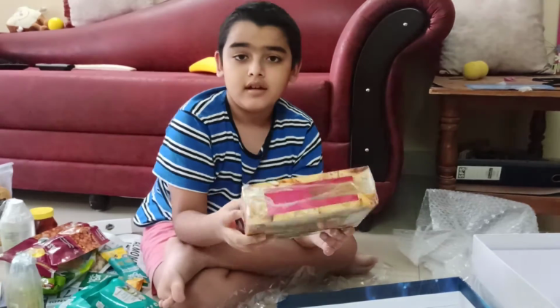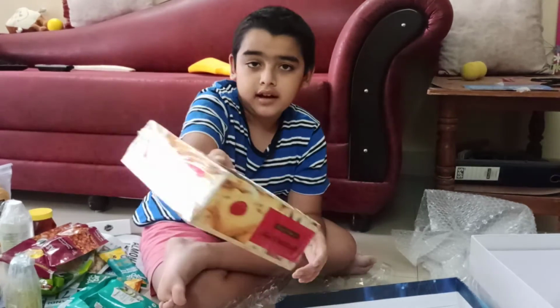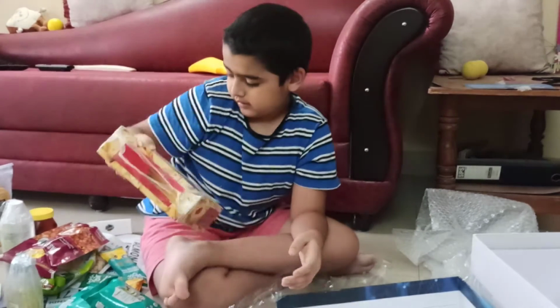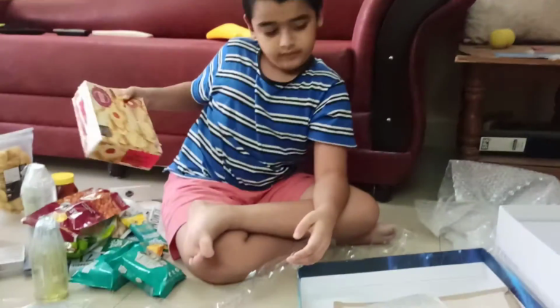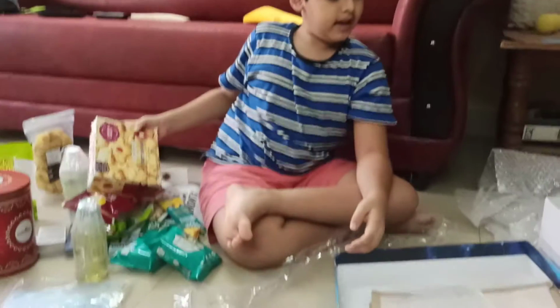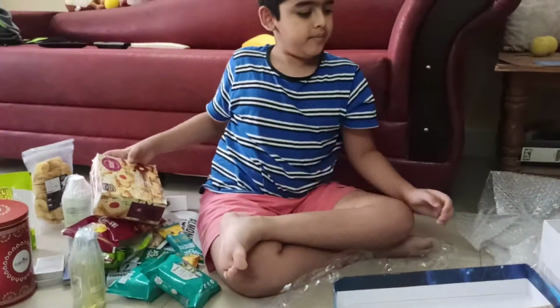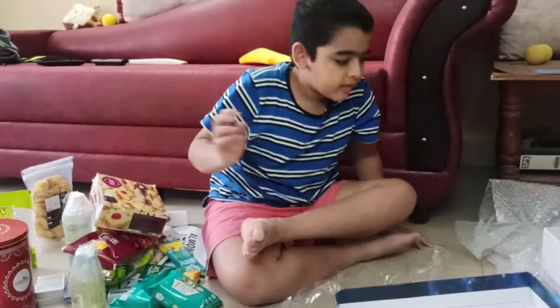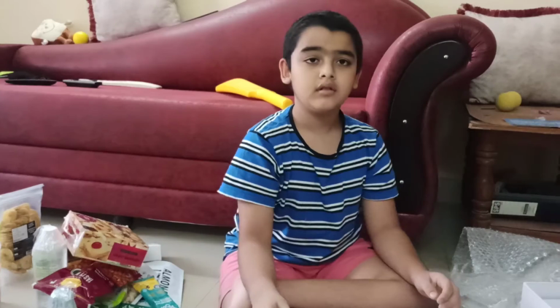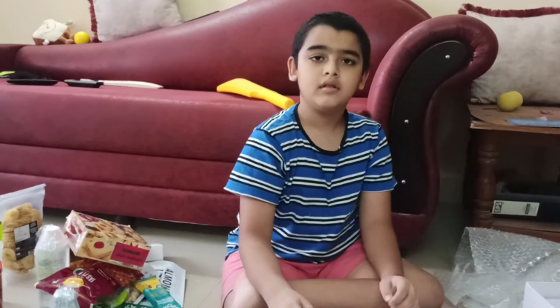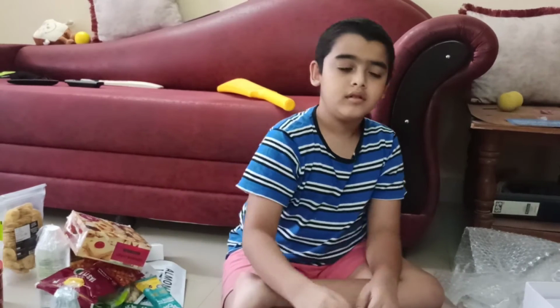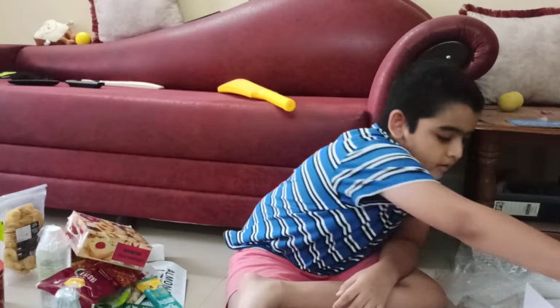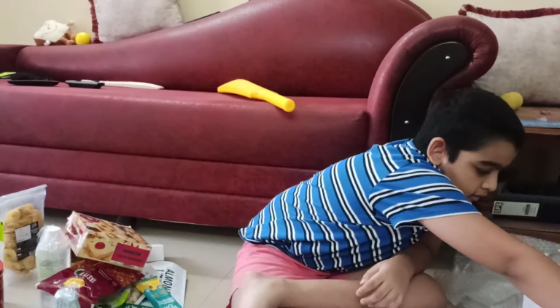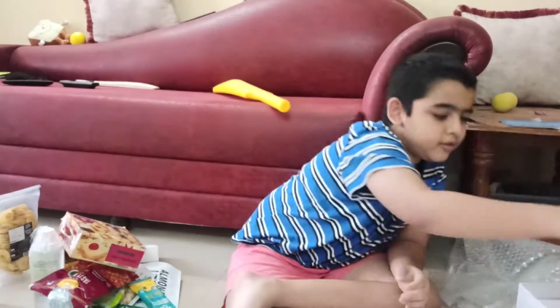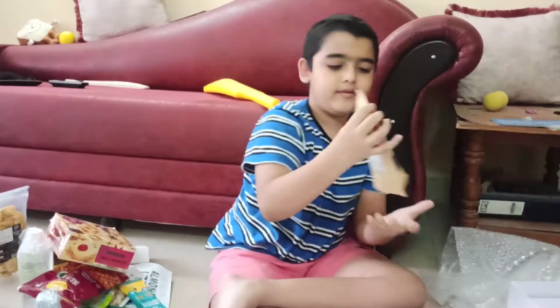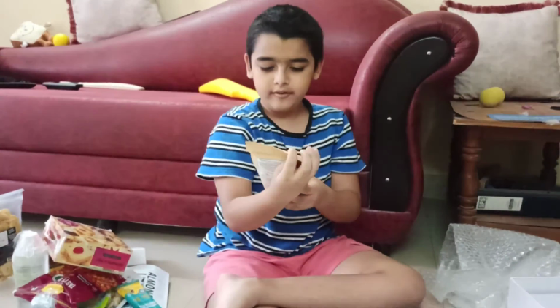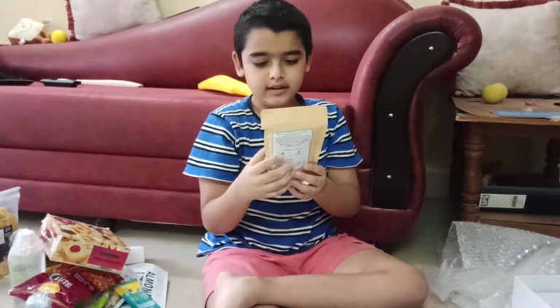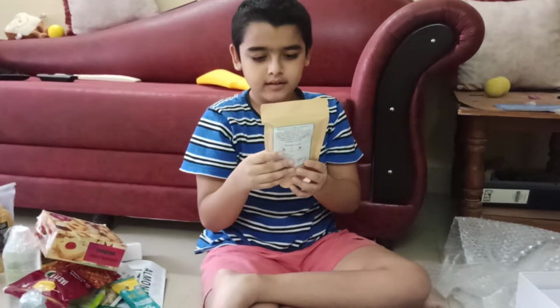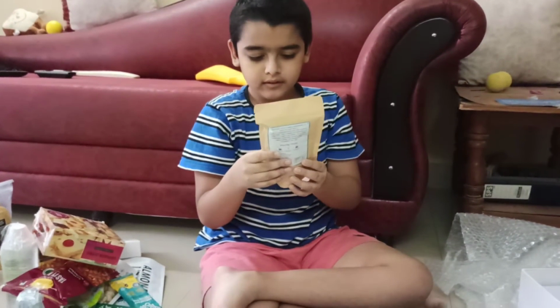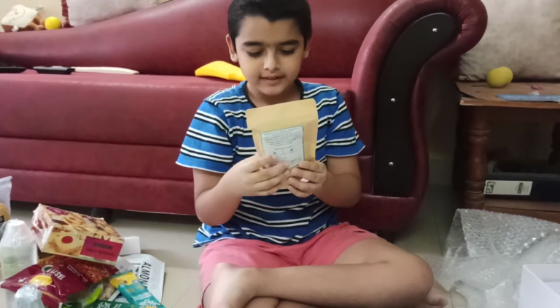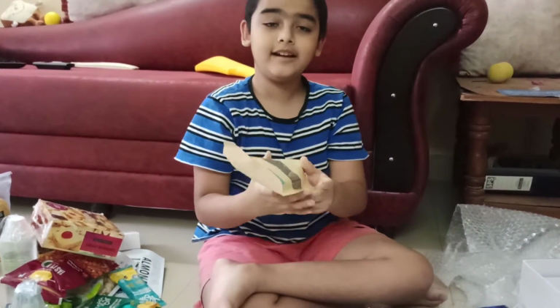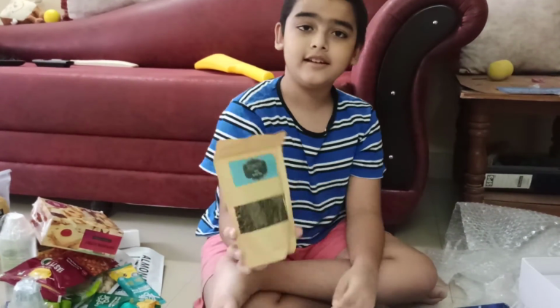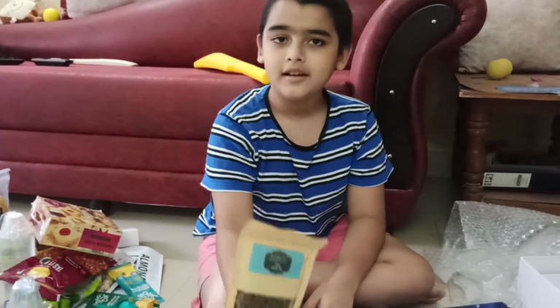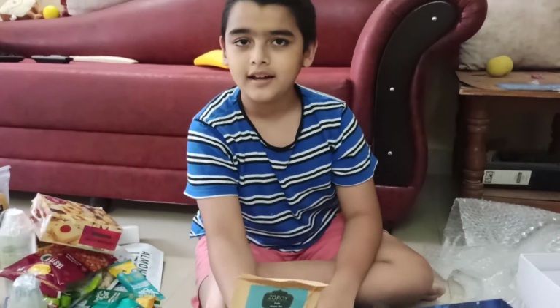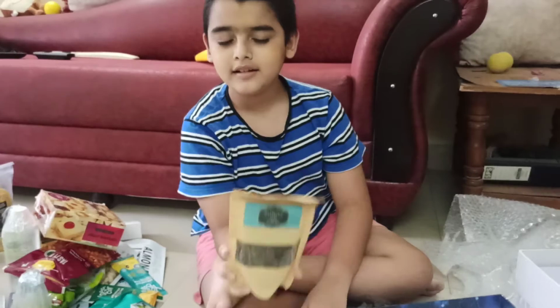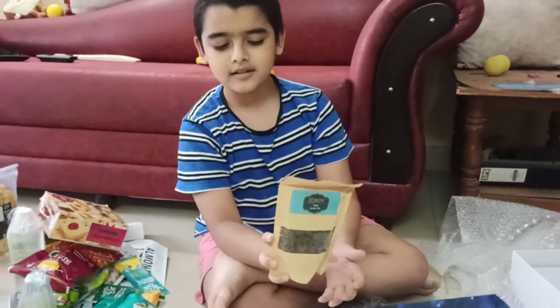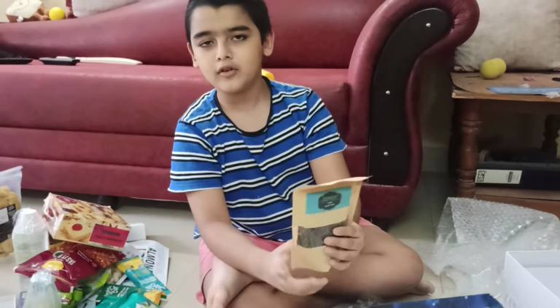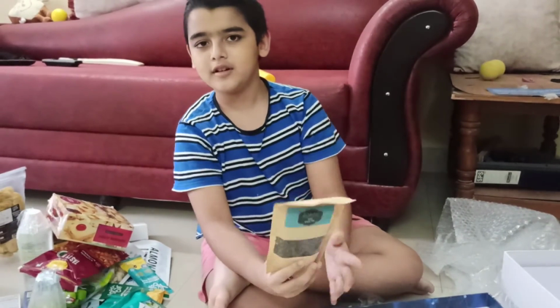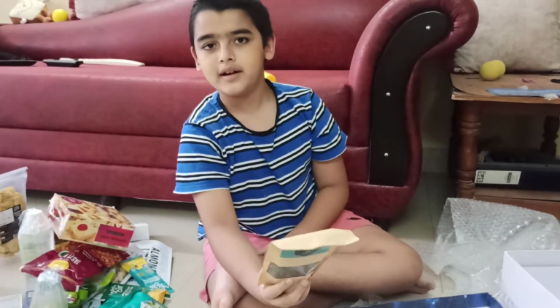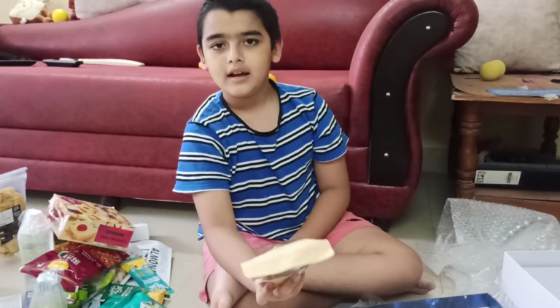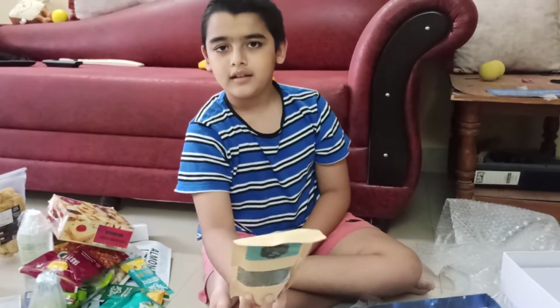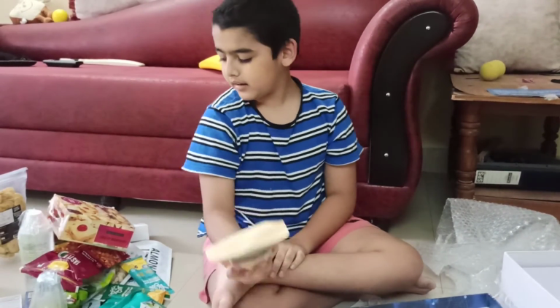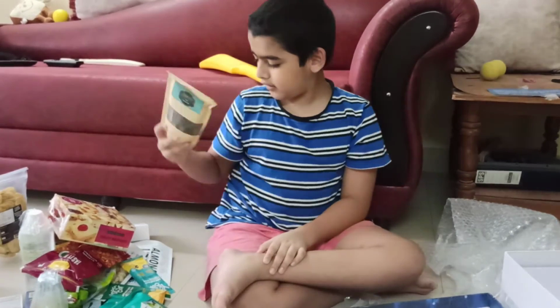After that, the next one we have is Tulsi Green Tea. I think this is for grown-ups but I think it's good.